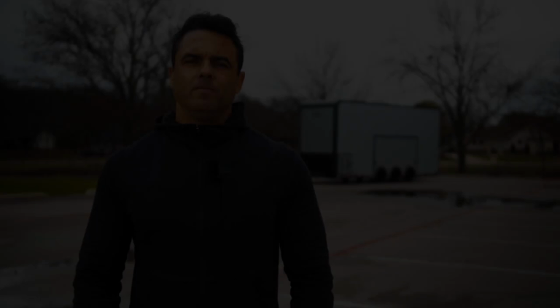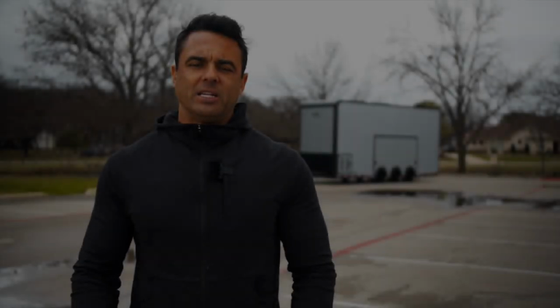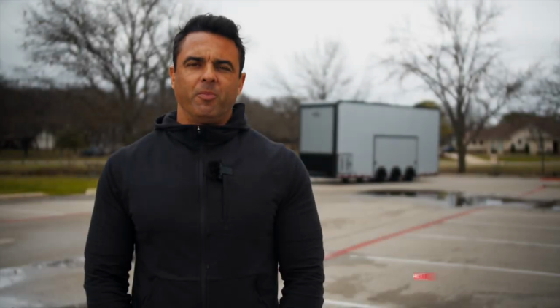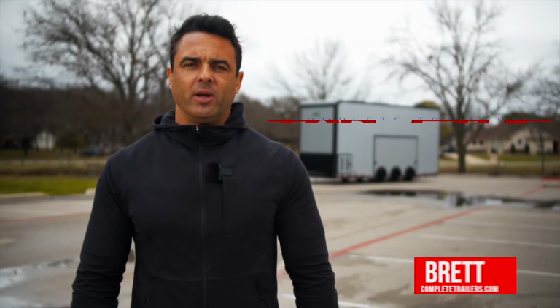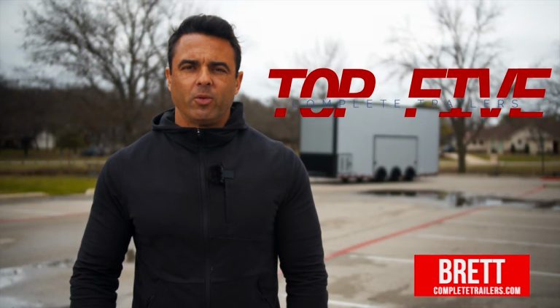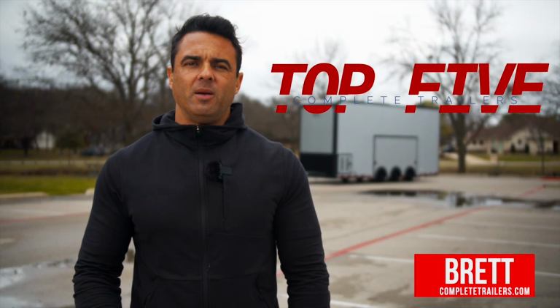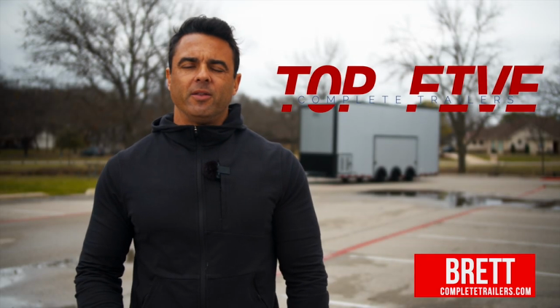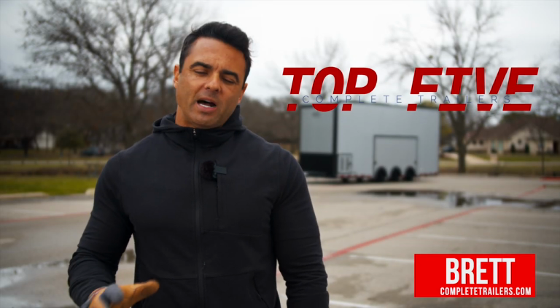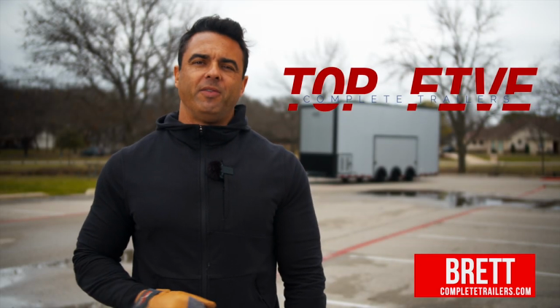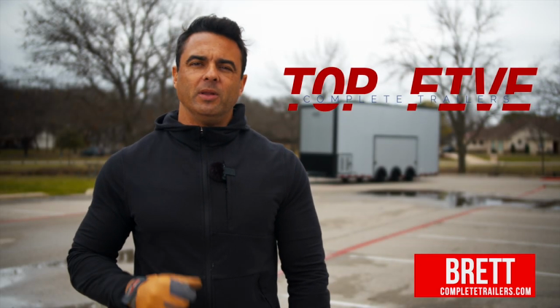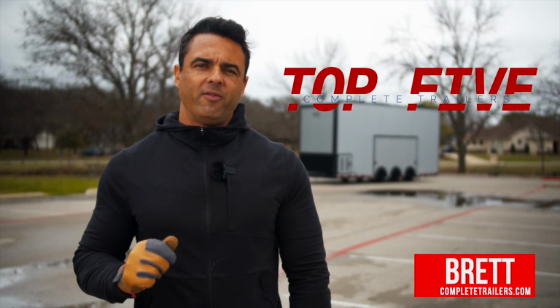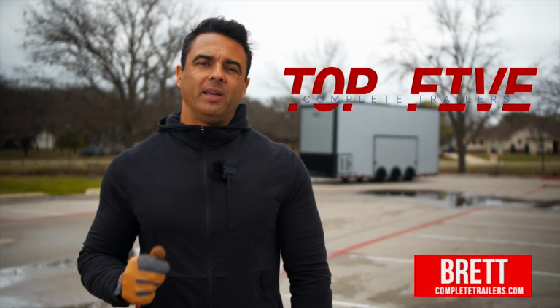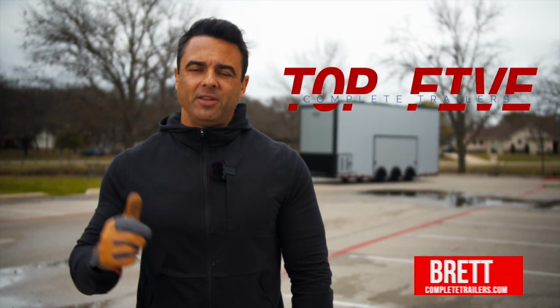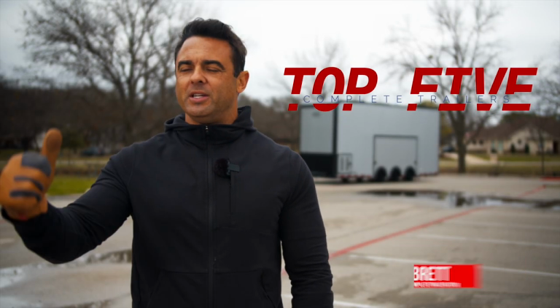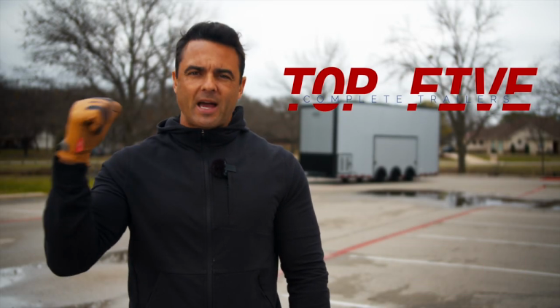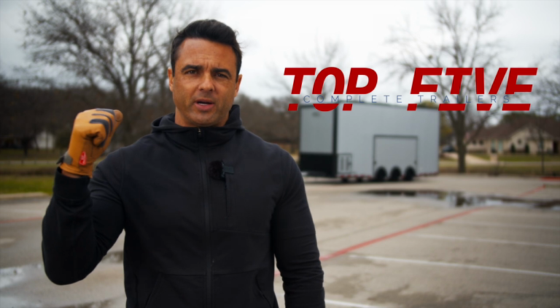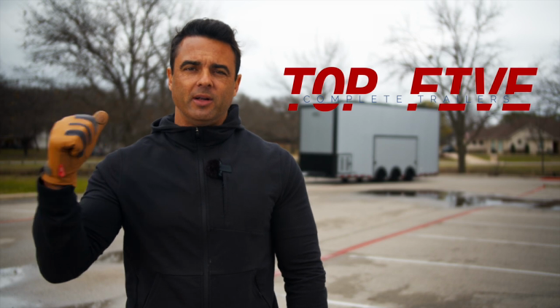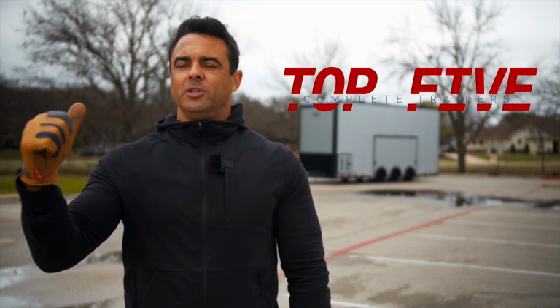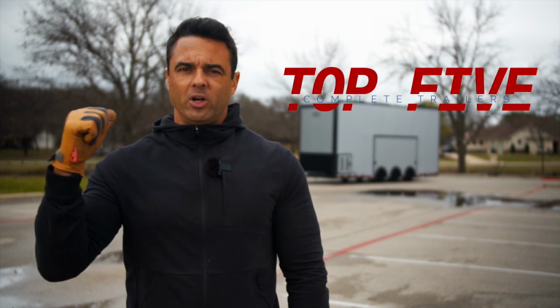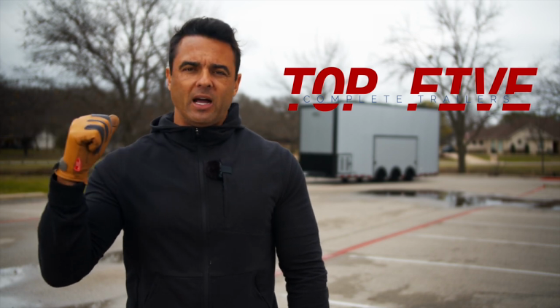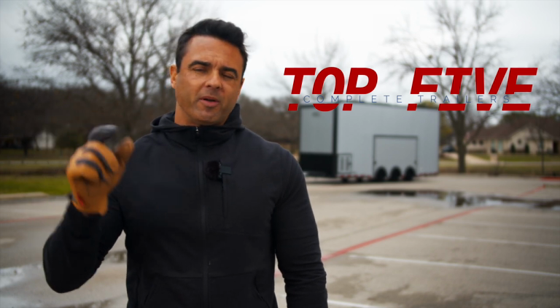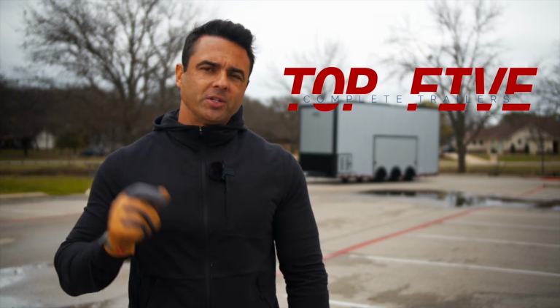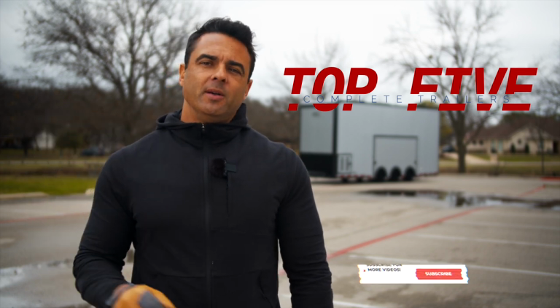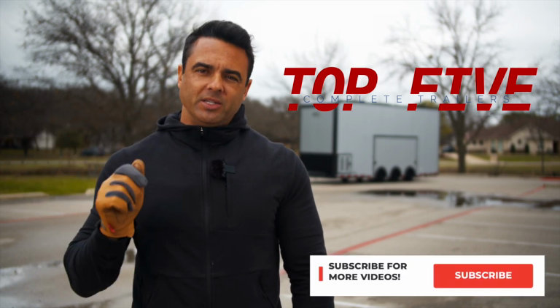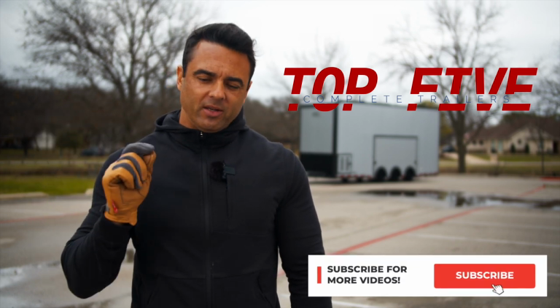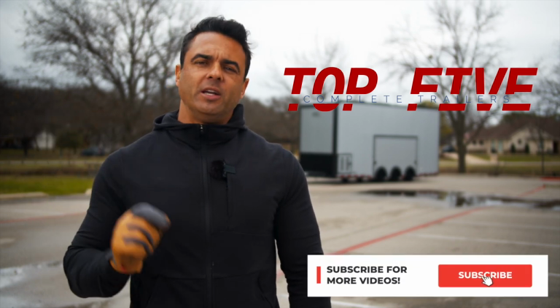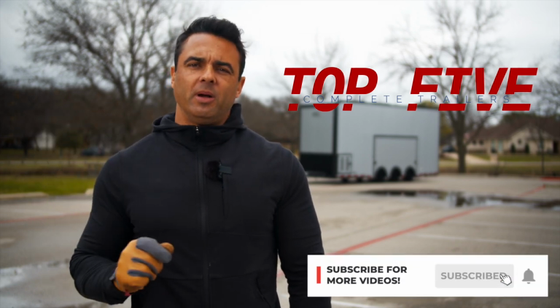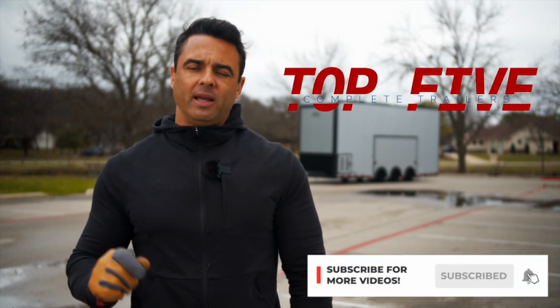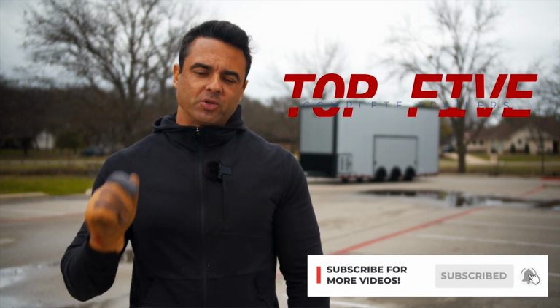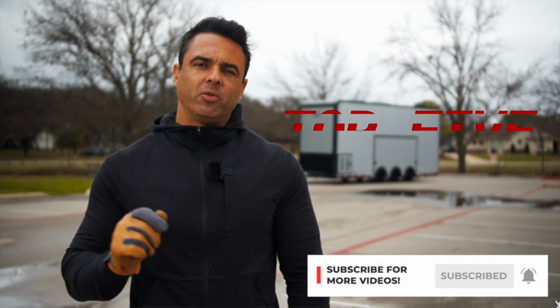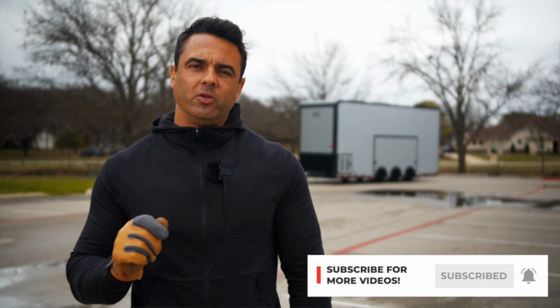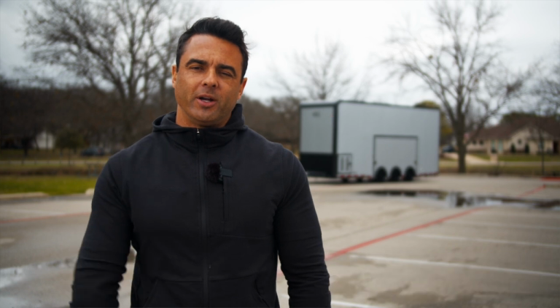Hey, it's Brett with Complete Trailers. Today we're talking about the top five things we love about the ATC stacker trailer shown here behind me, but first please hit the notification bell and subscribe to our YouTube channel.